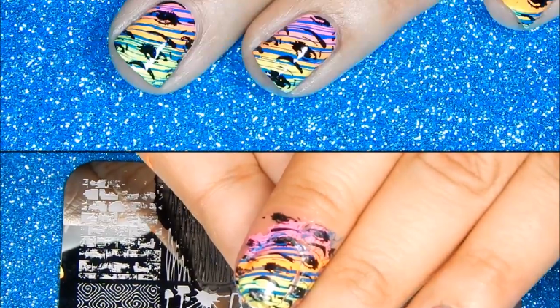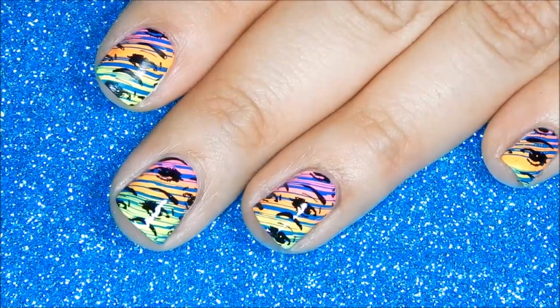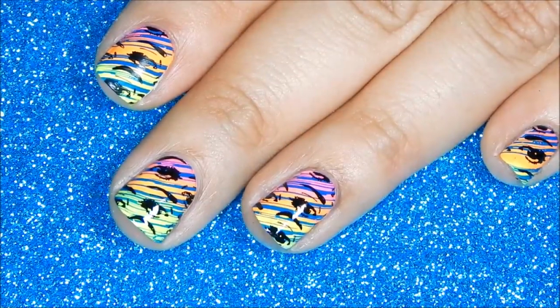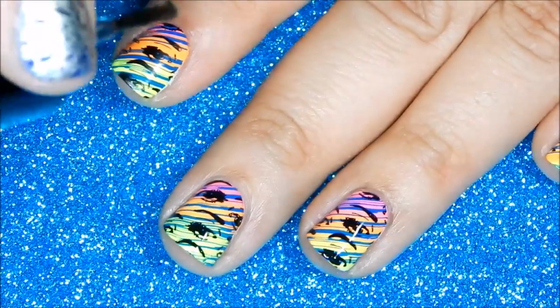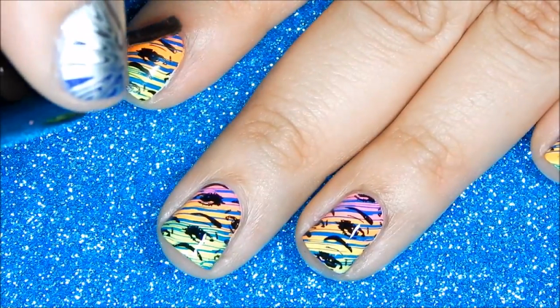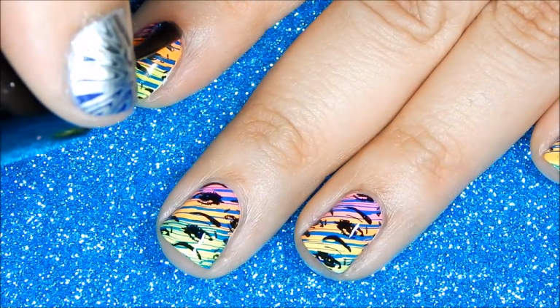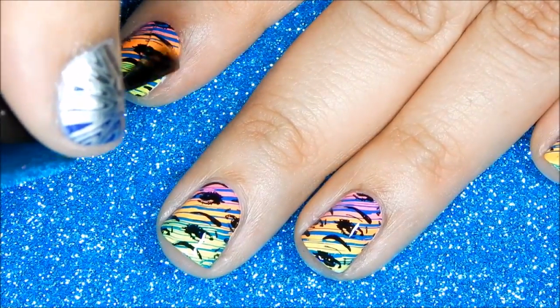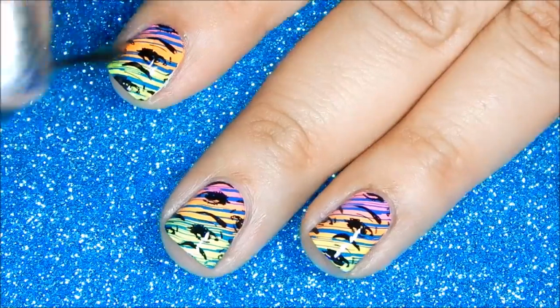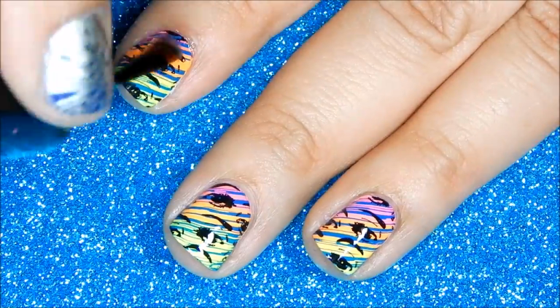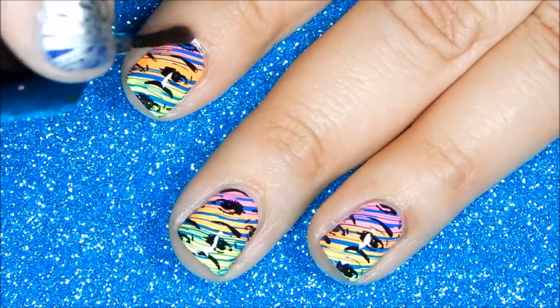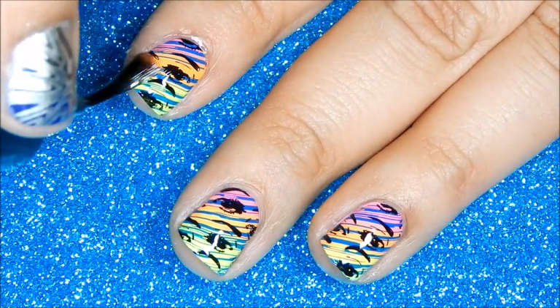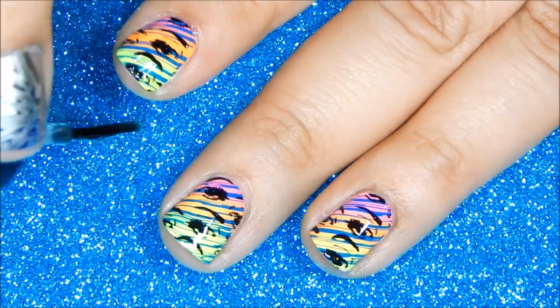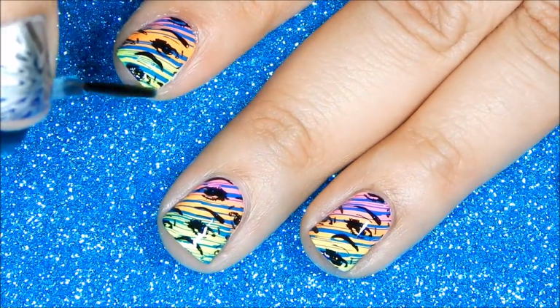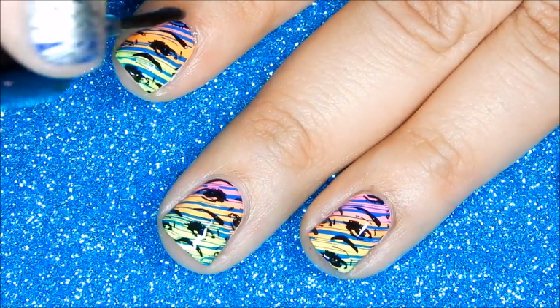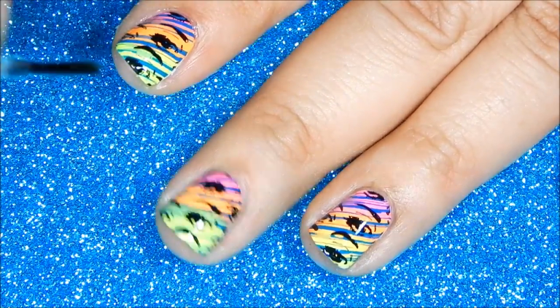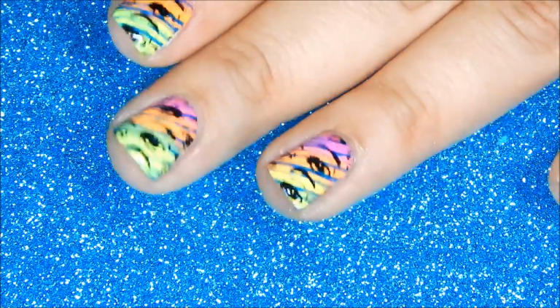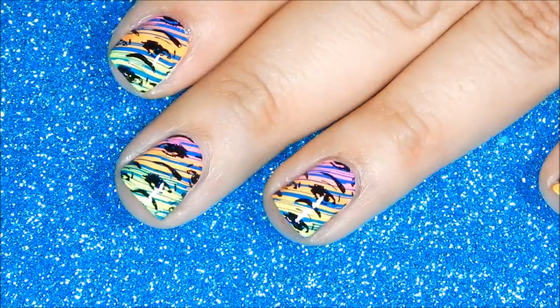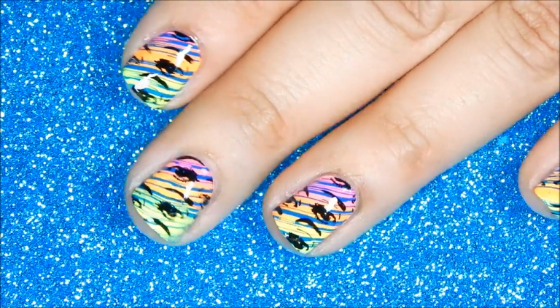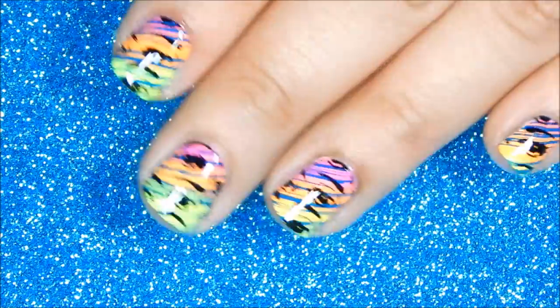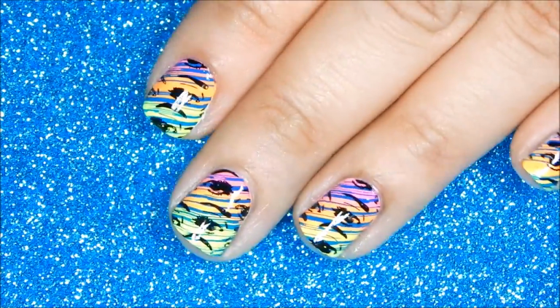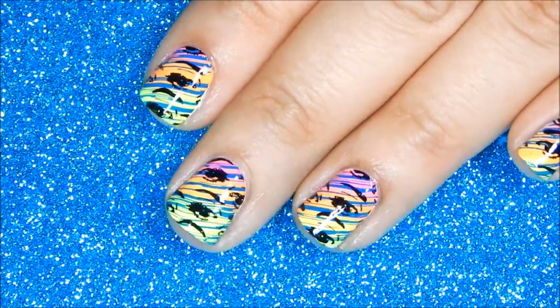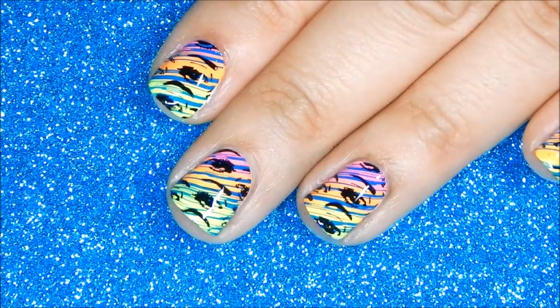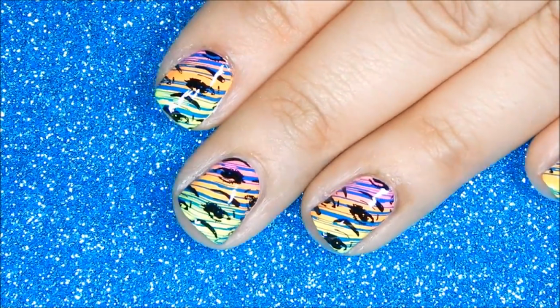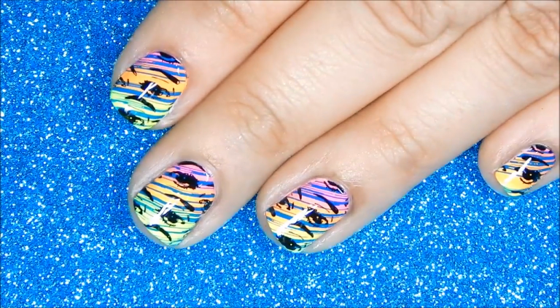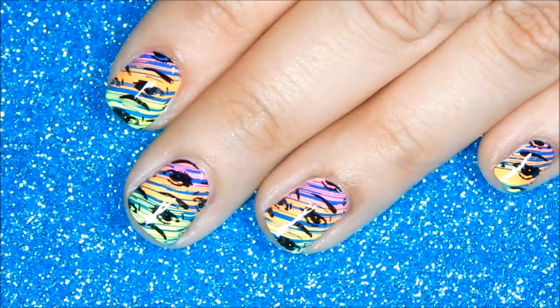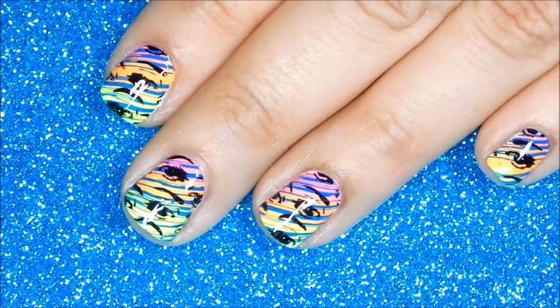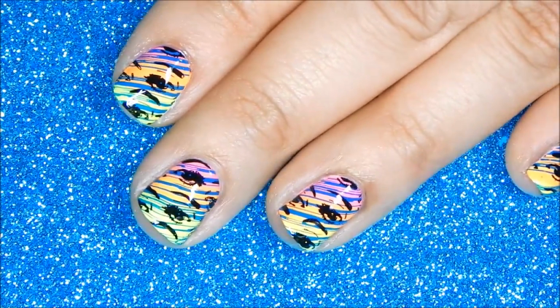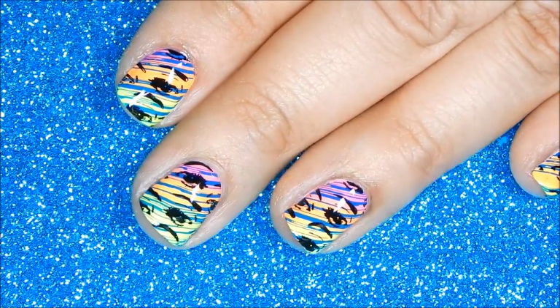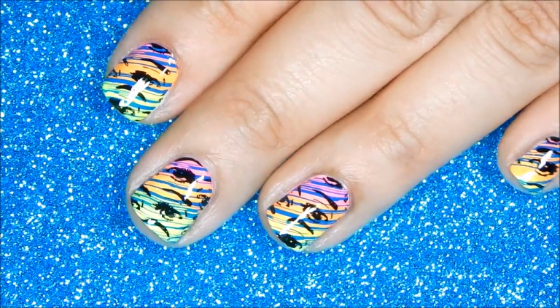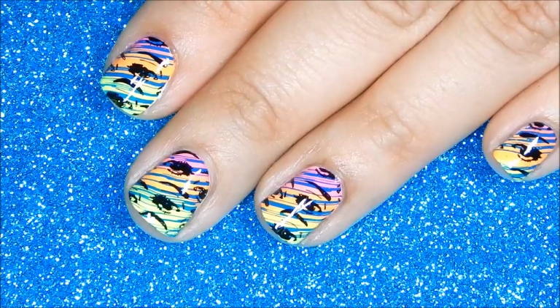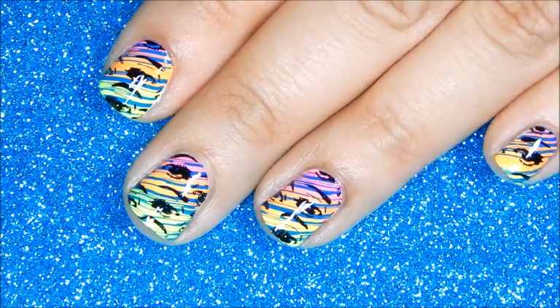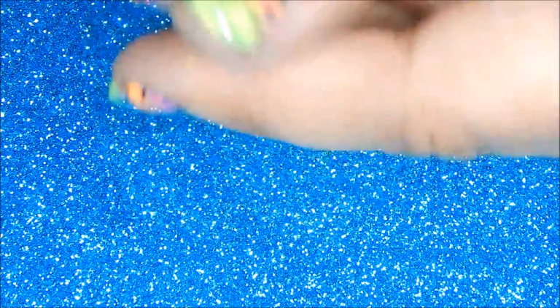The final step is to apply your favorite top coat, and I am loving this design — what do you think? I hope you enjoyed this quick video. Take care and happy stamping. Bye!